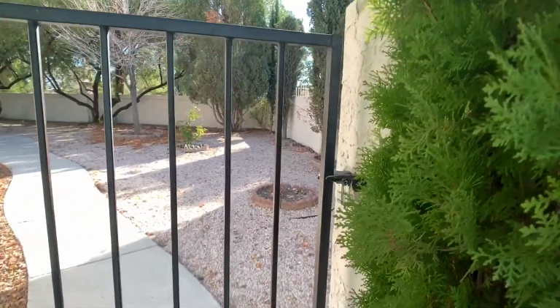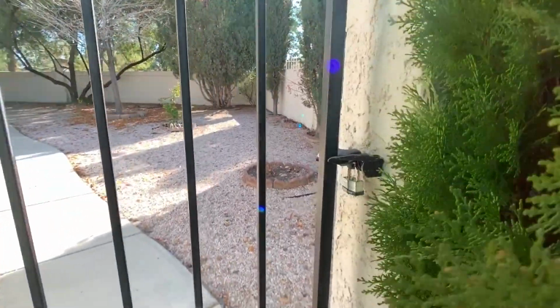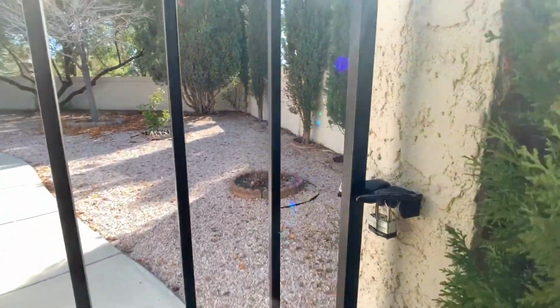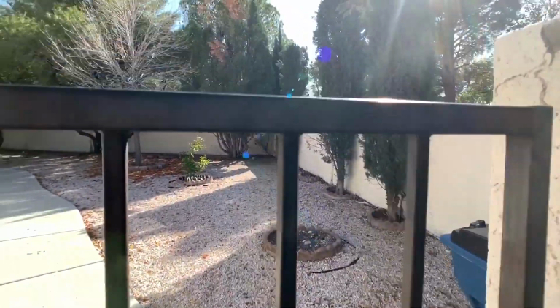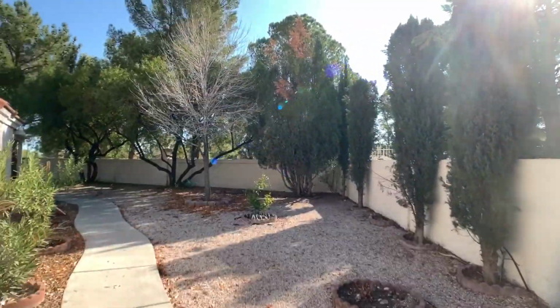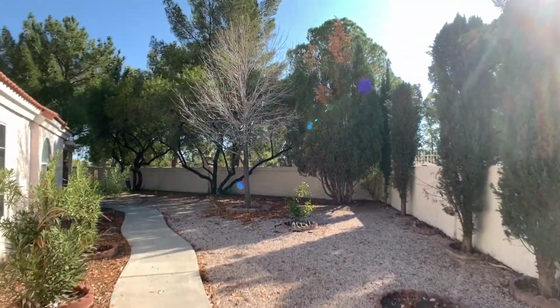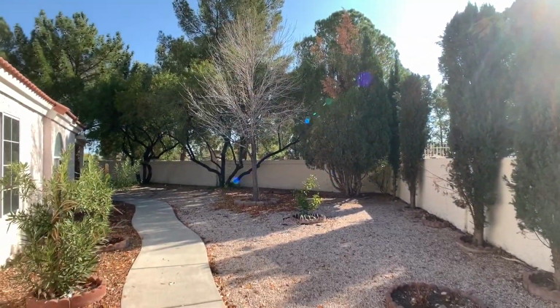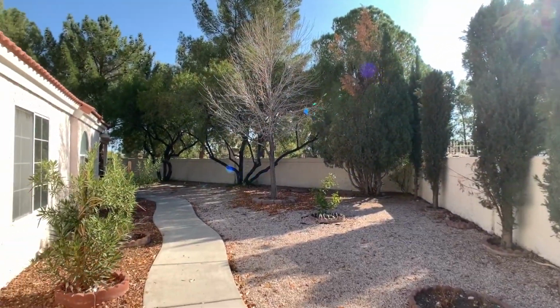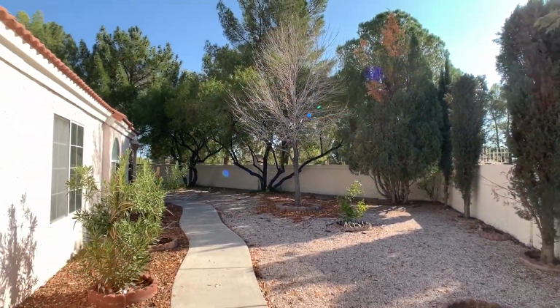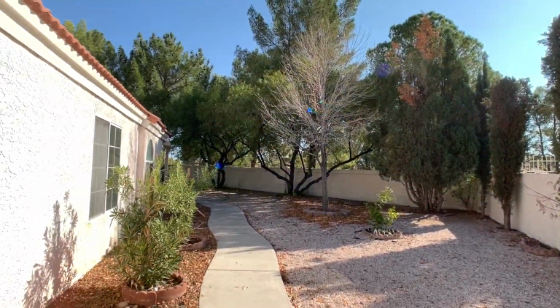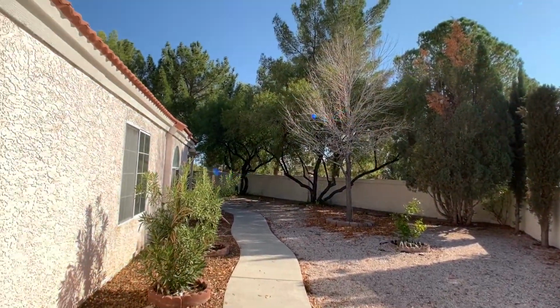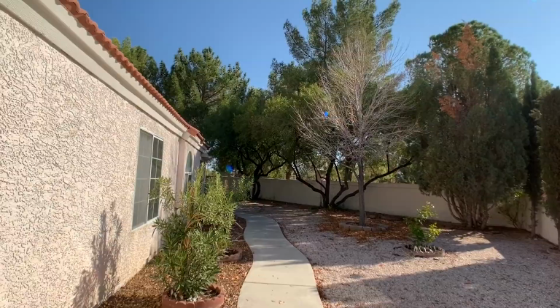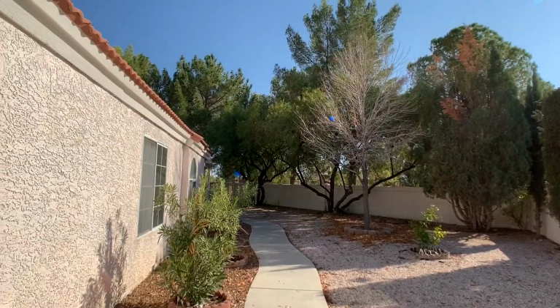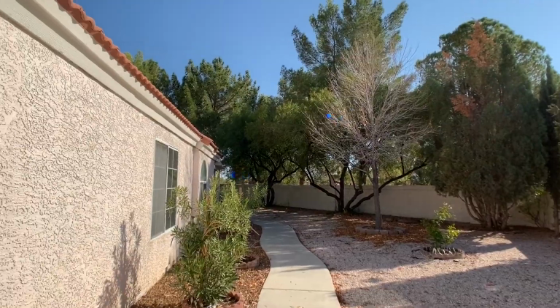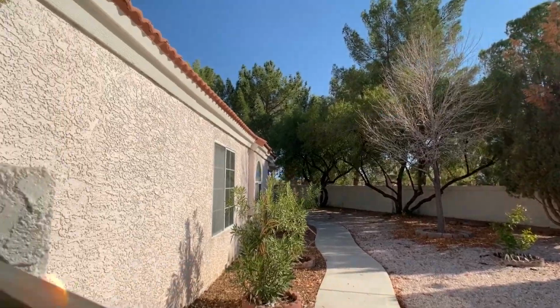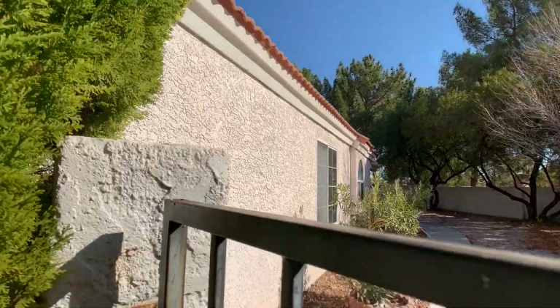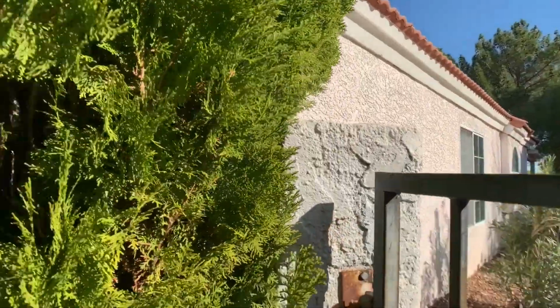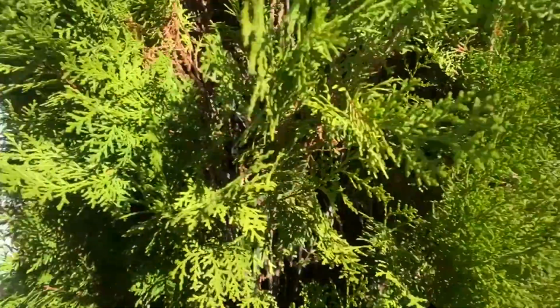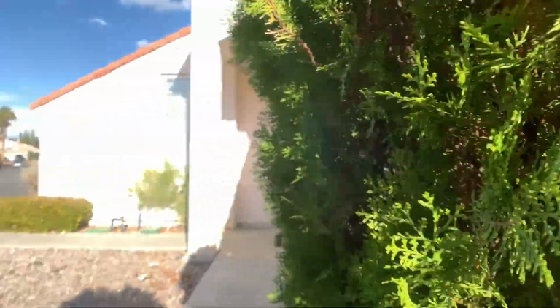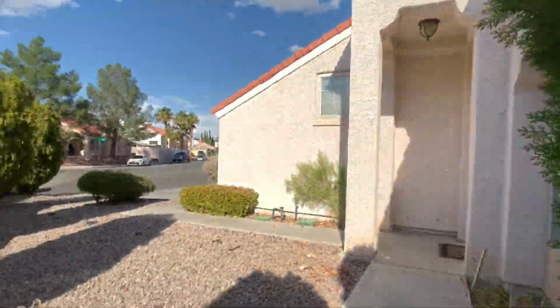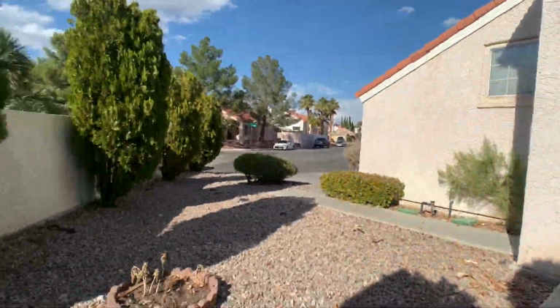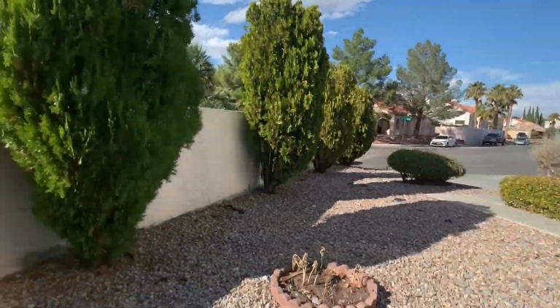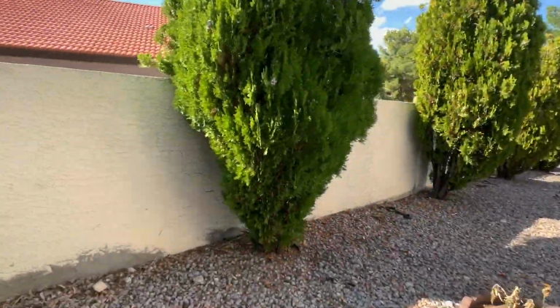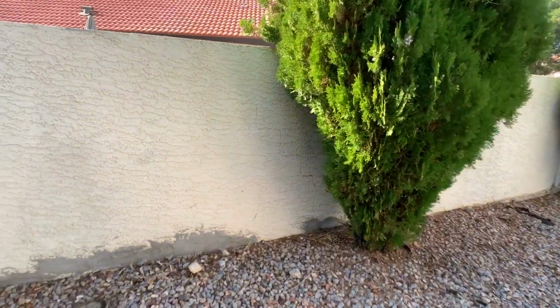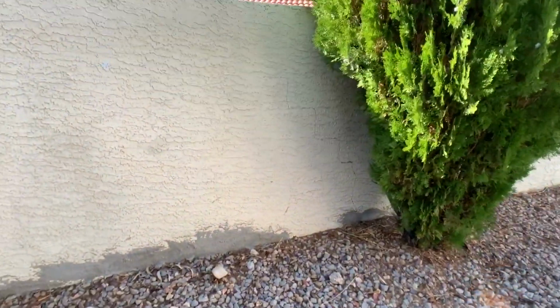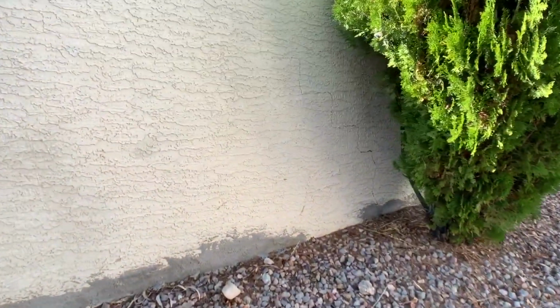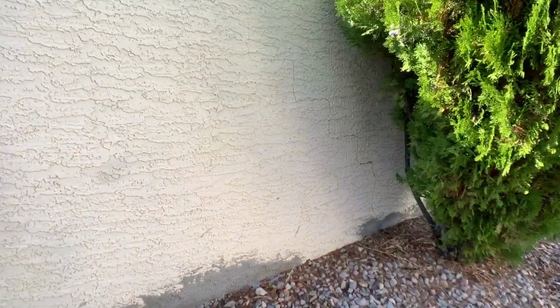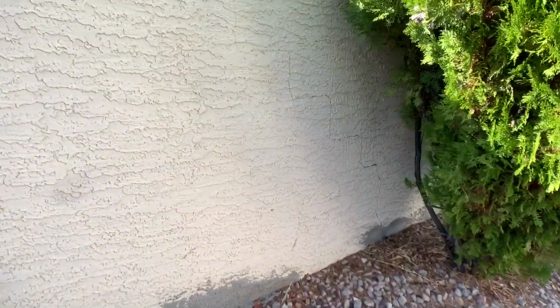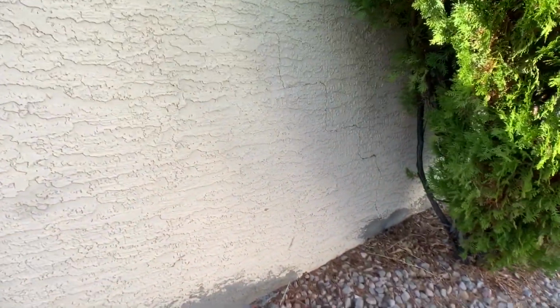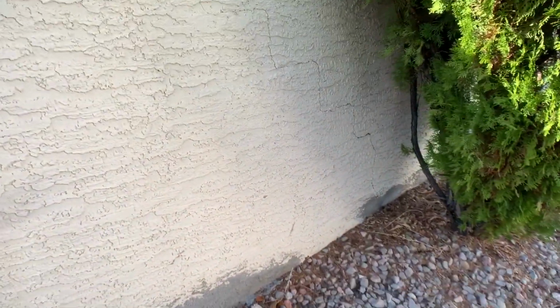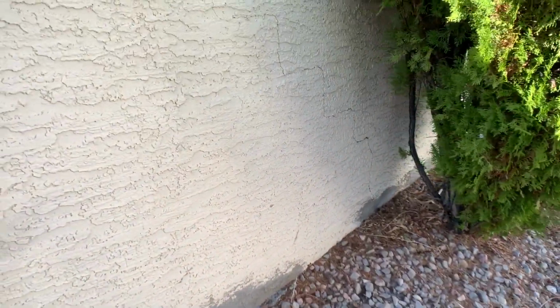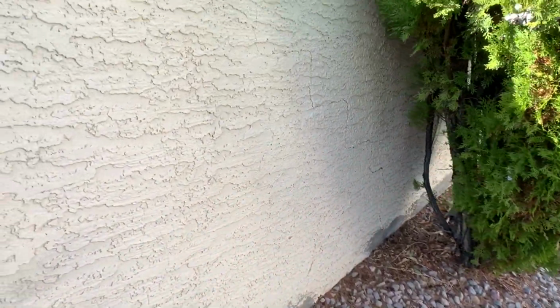They have a padlock here. You can see how big this backyard is, and it does back up to that road that we talked about via email. There's a small crack here along the stucco wall.